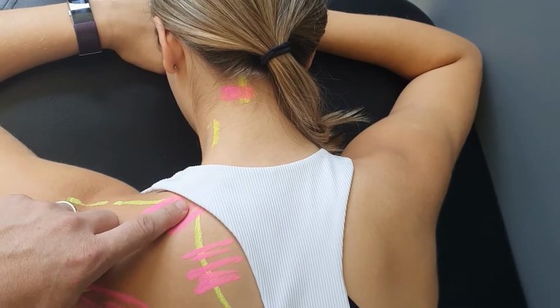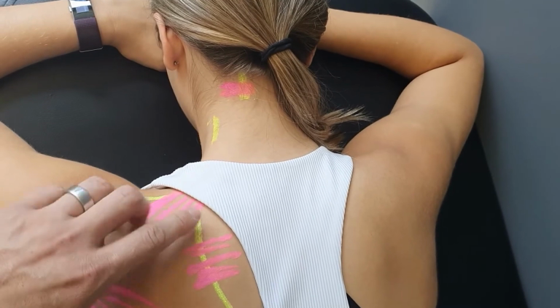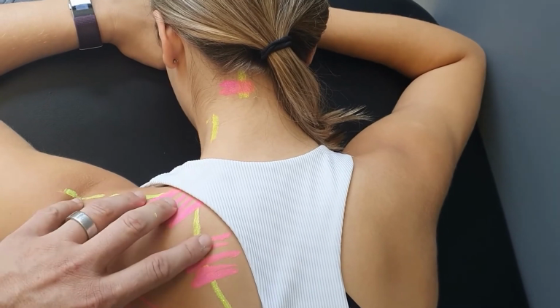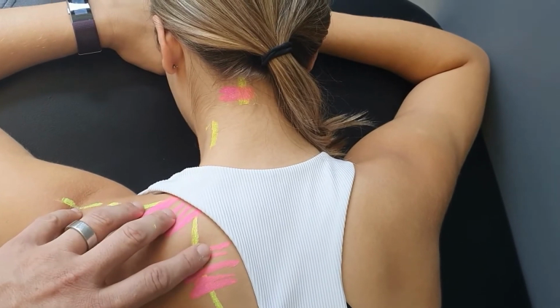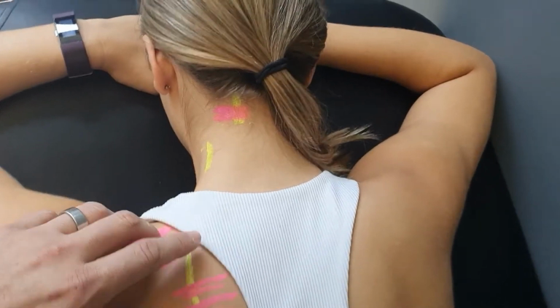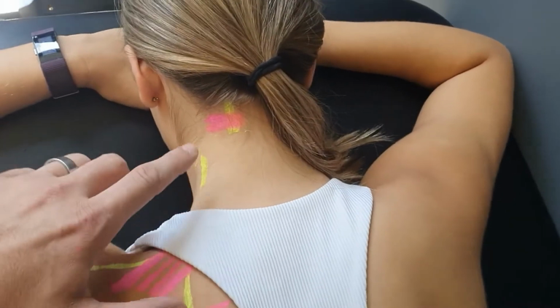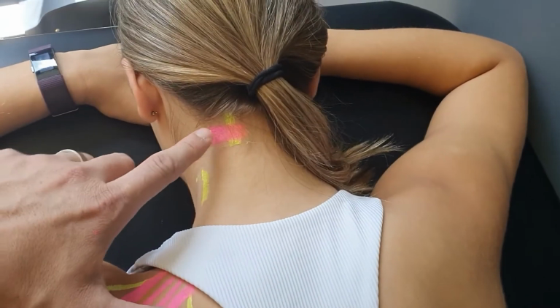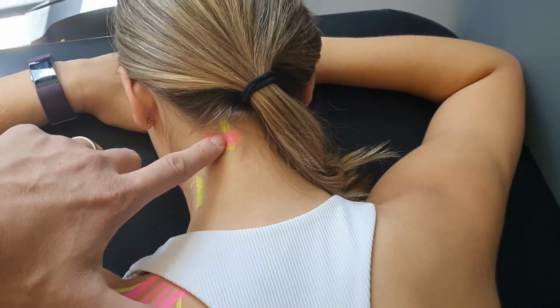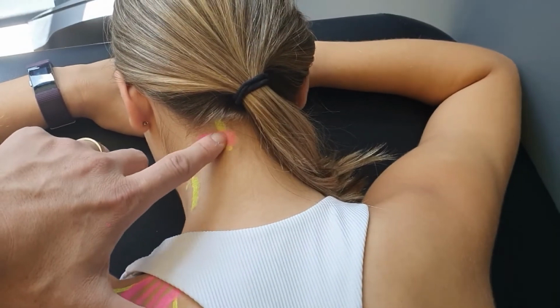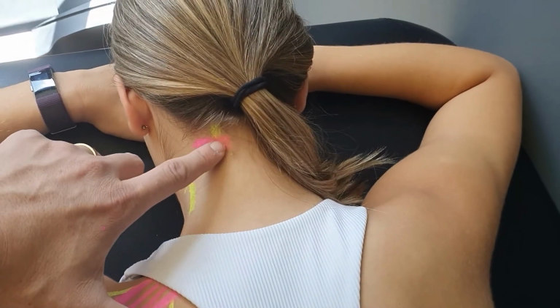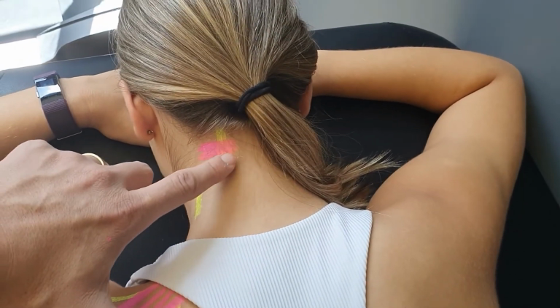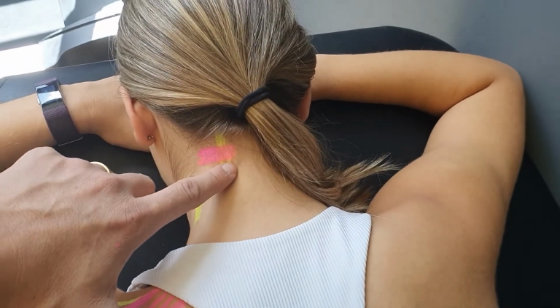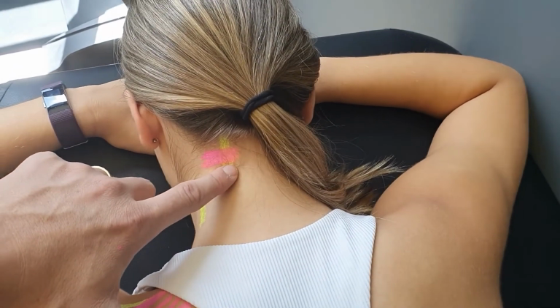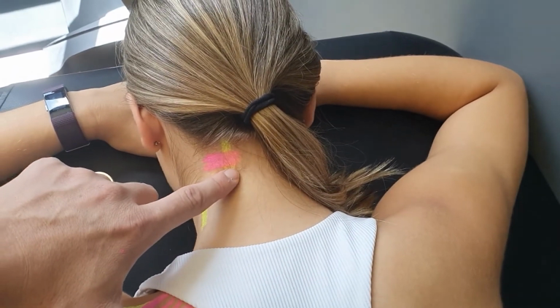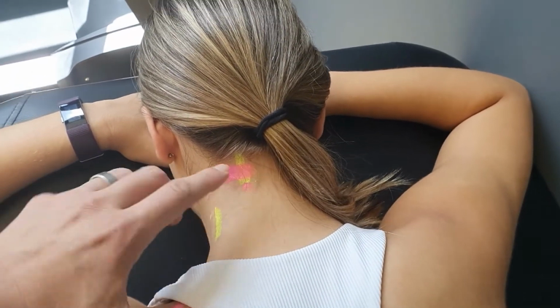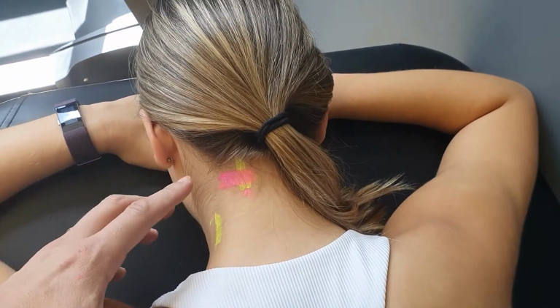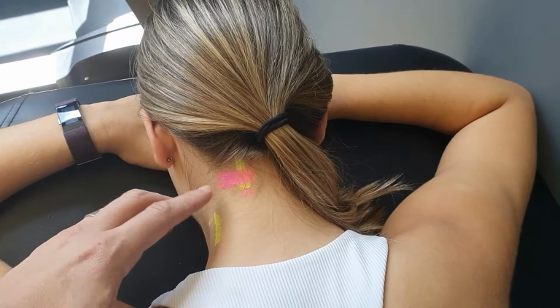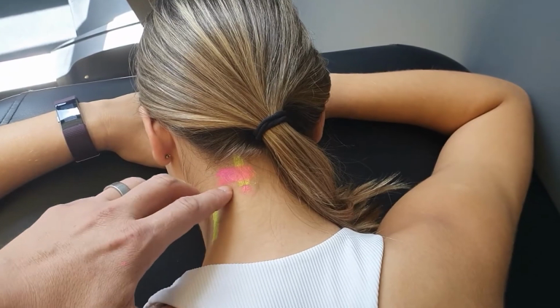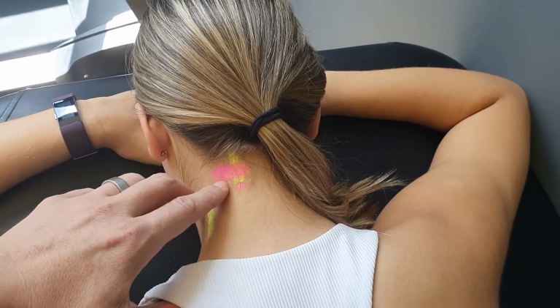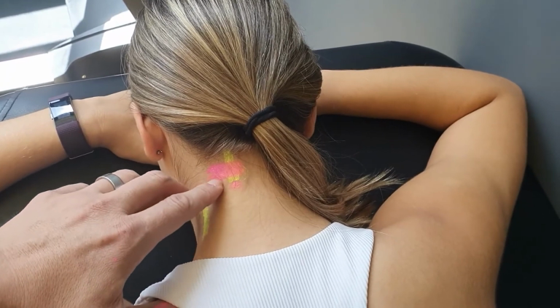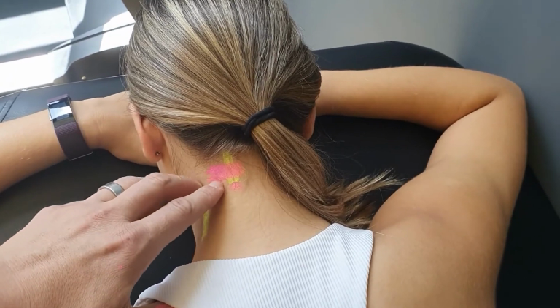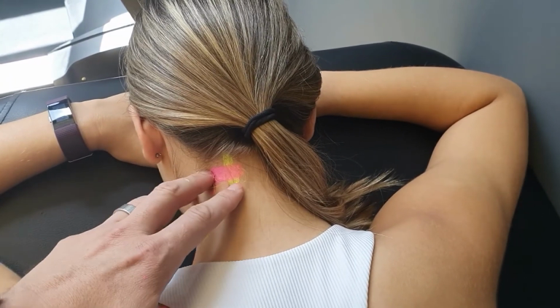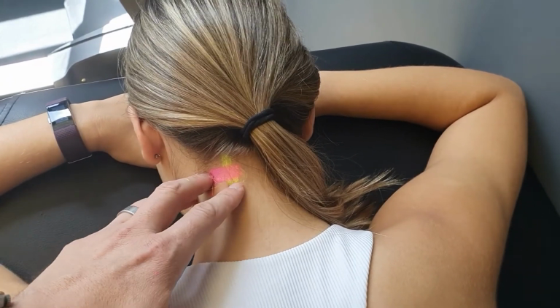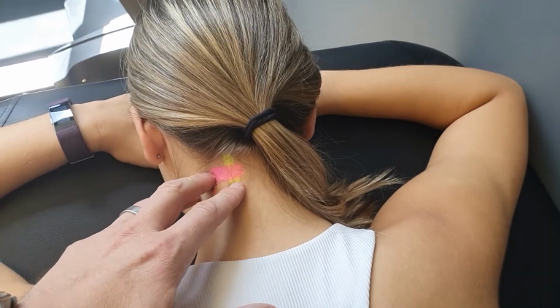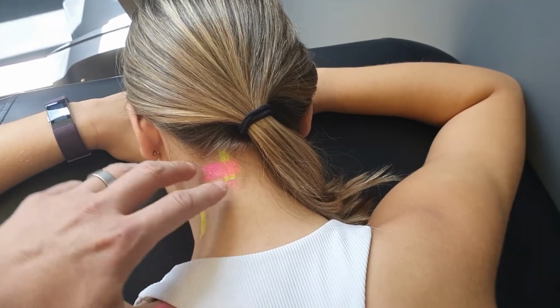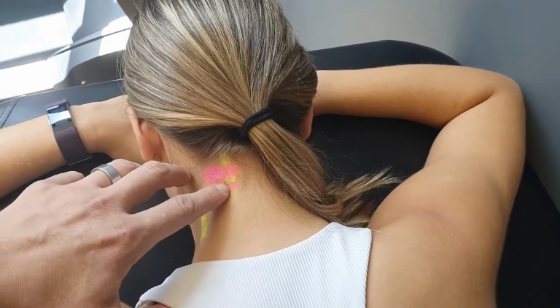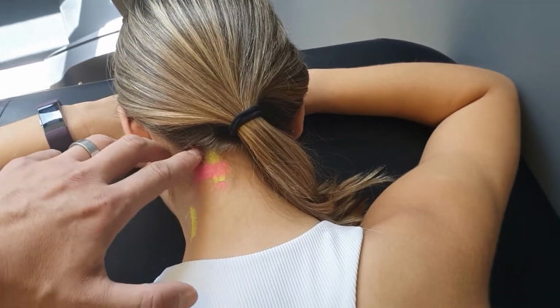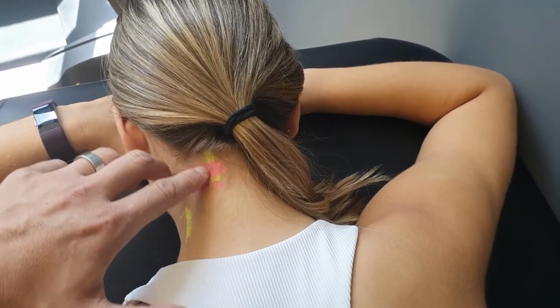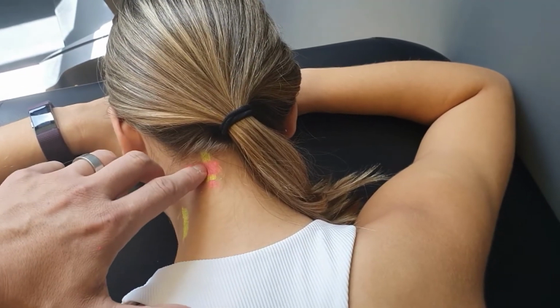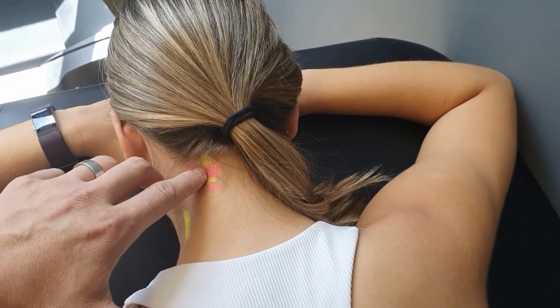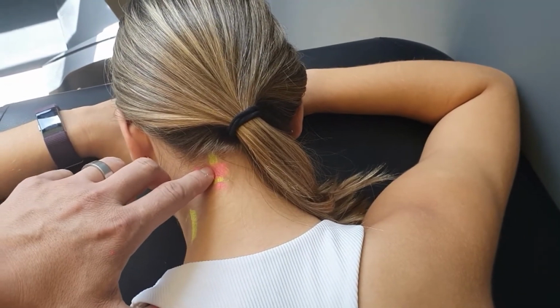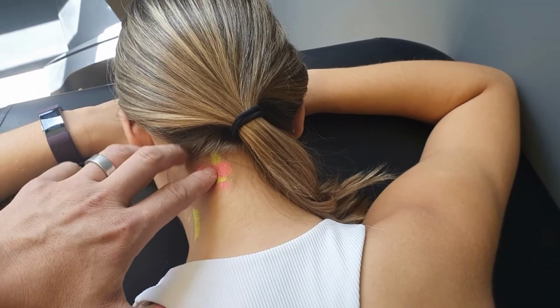One of the other spots that's really common is right at the base of your skull. Poor posture plus the tight suboccipital muscles can pinch one of the nerves at the back of your head here.